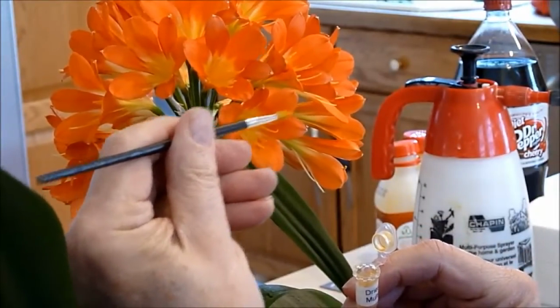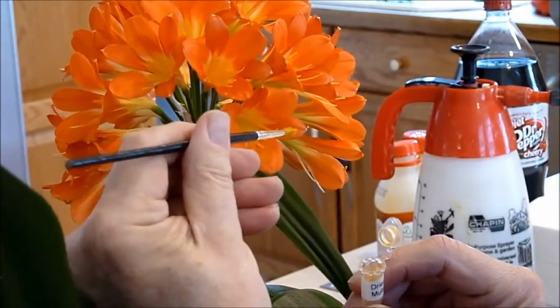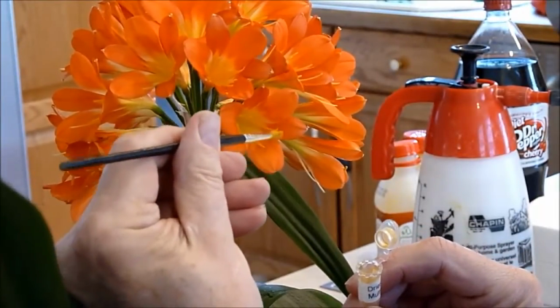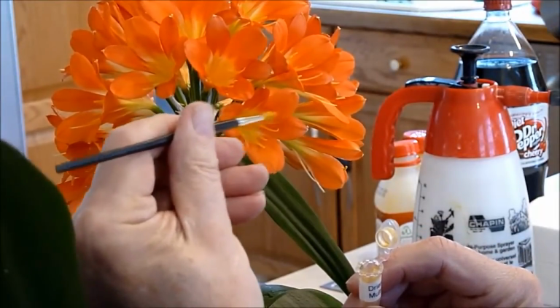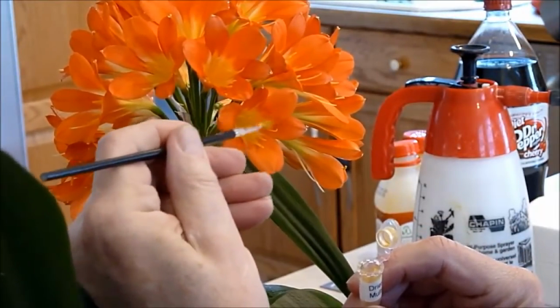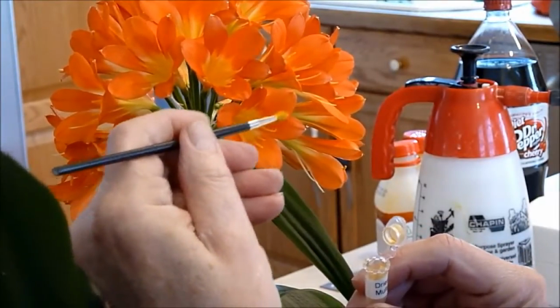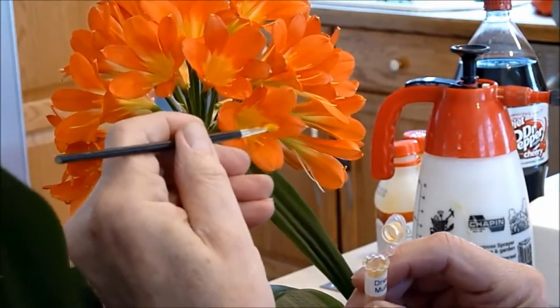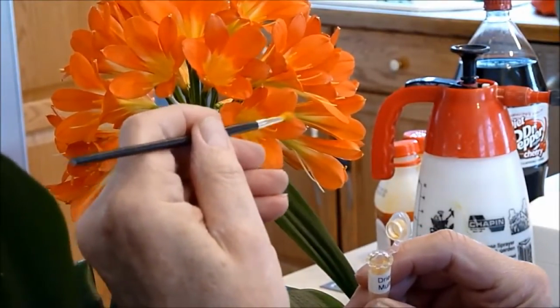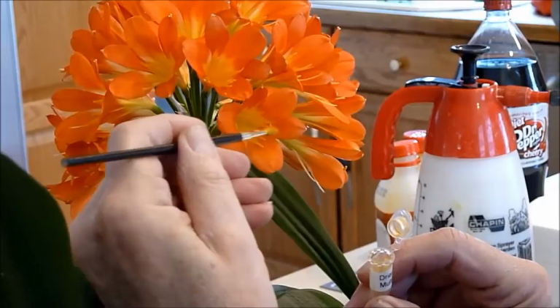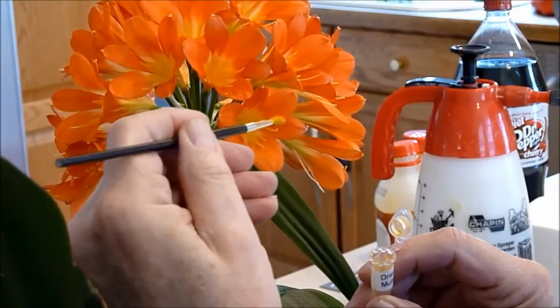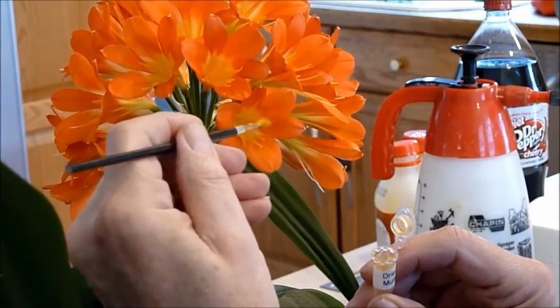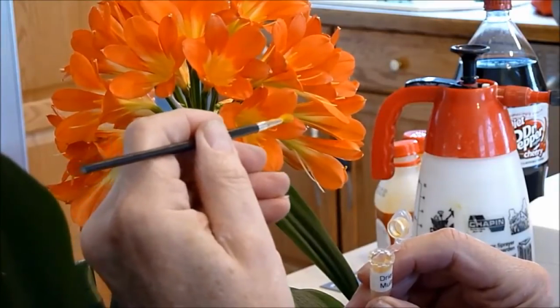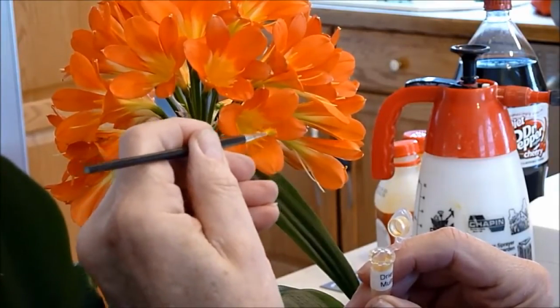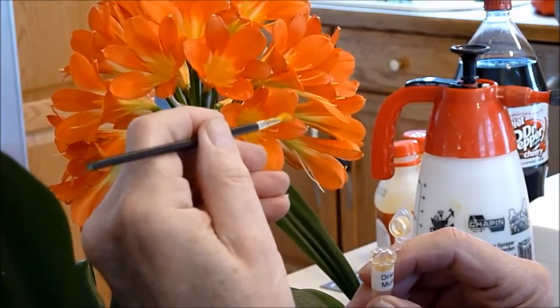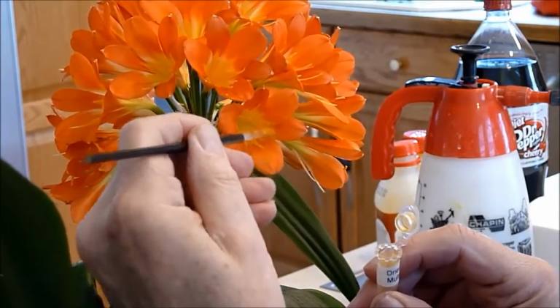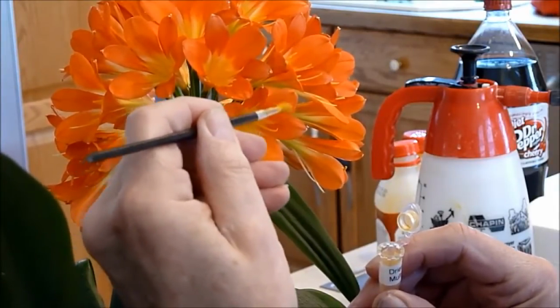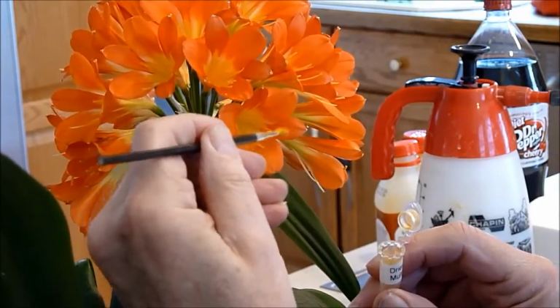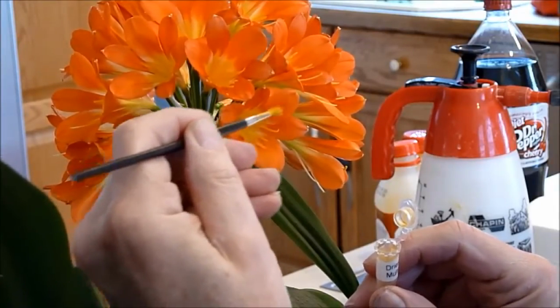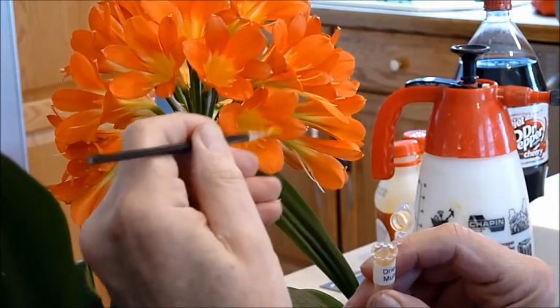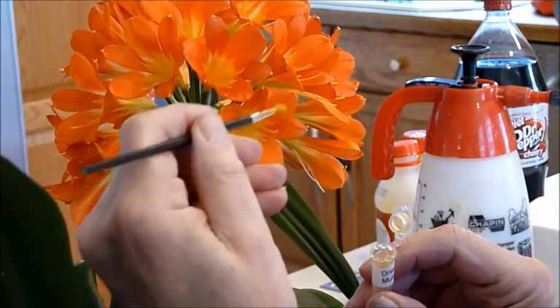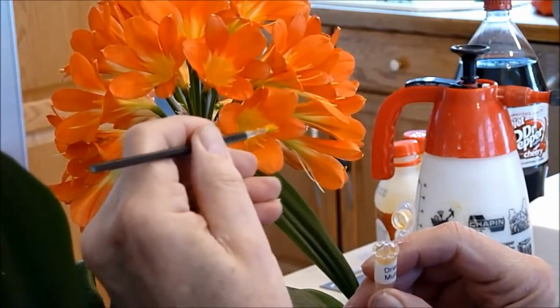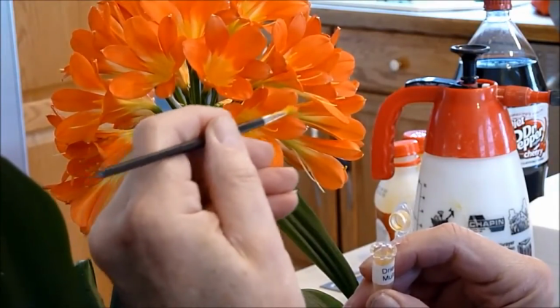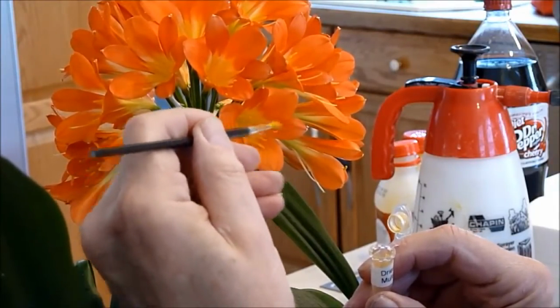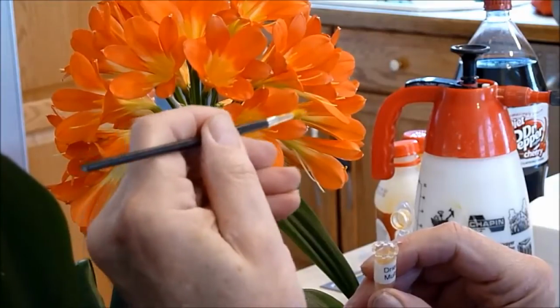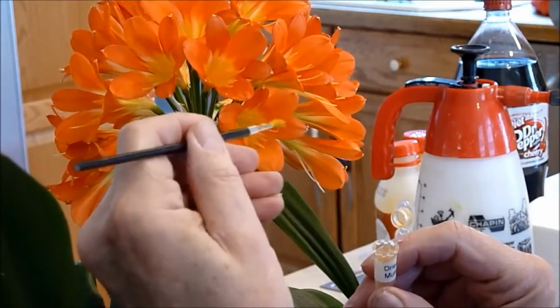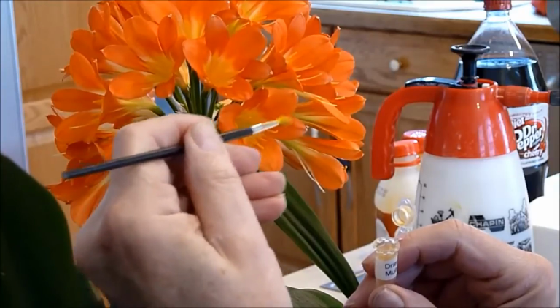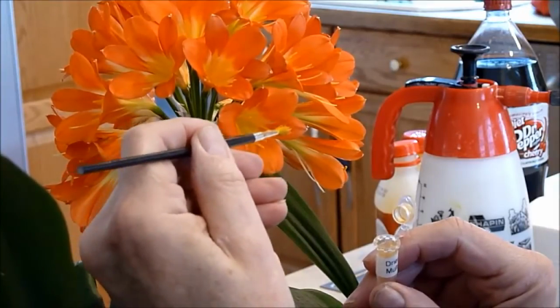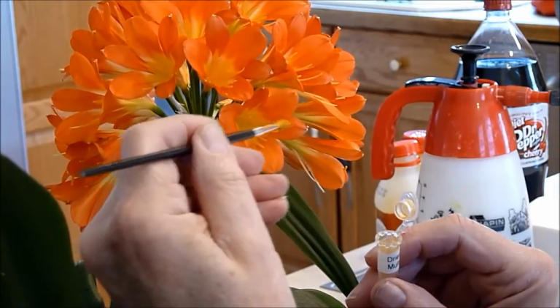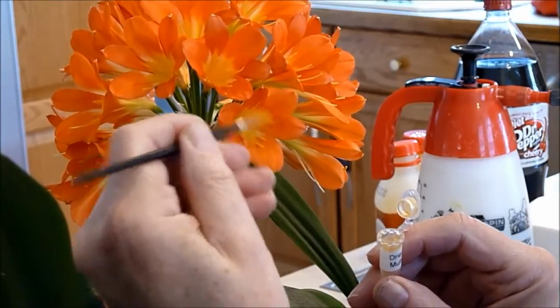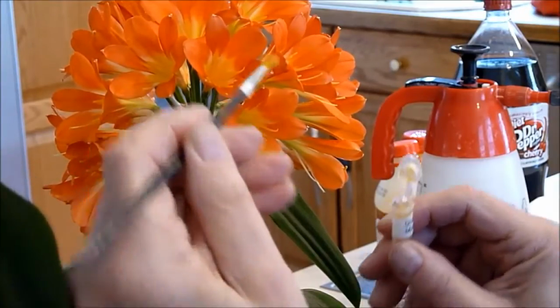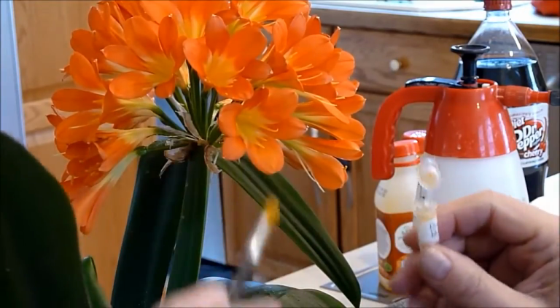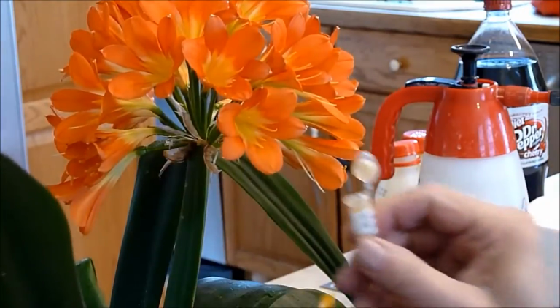Each time you do this, you cannot use the brush again on another flower unless you're using the same pollen. You have to use a clean brush. That's all there is to it. Done.